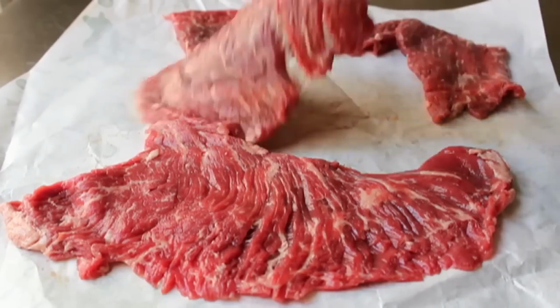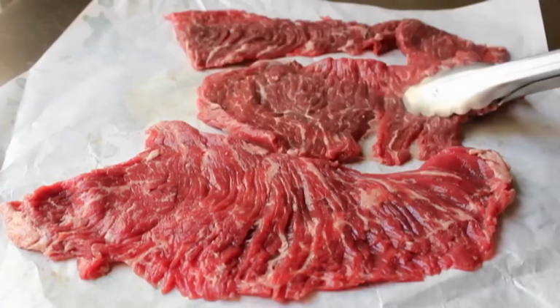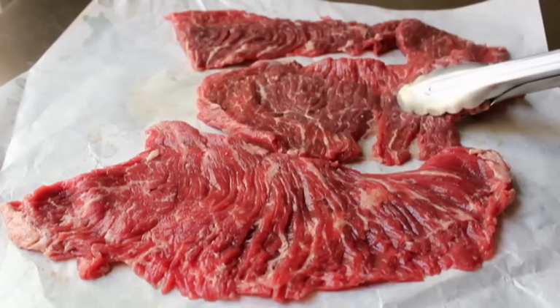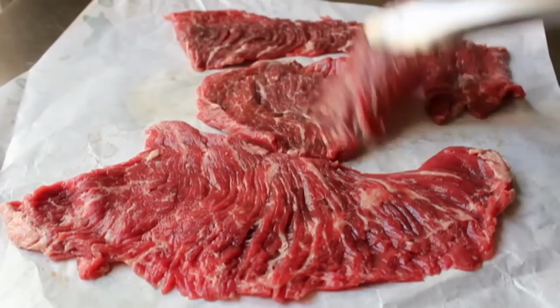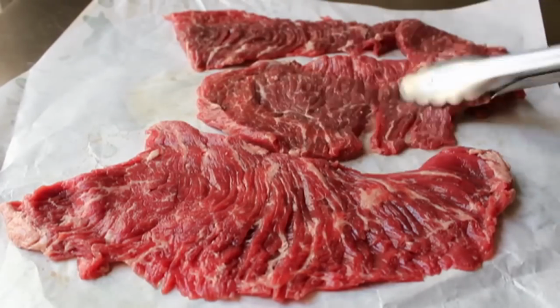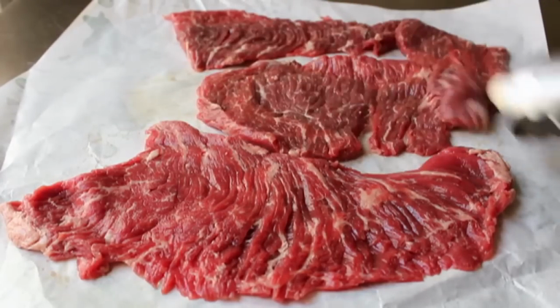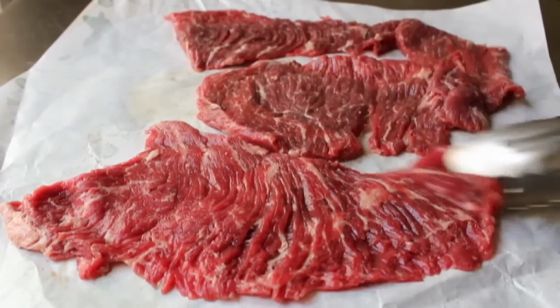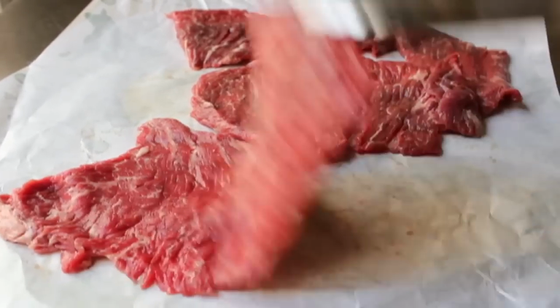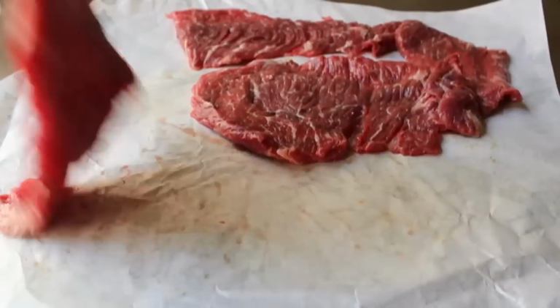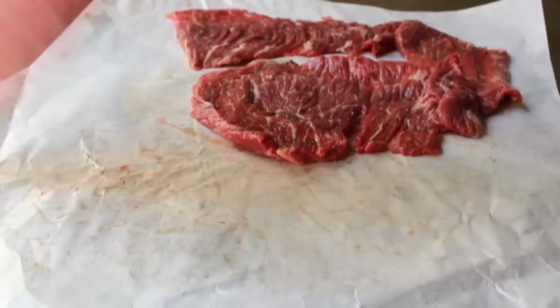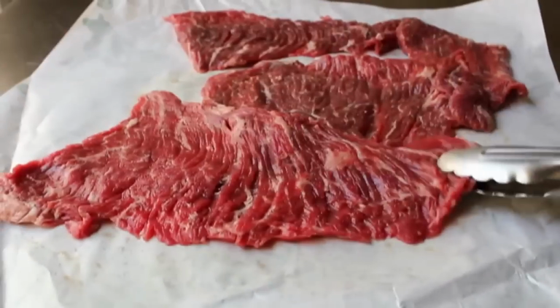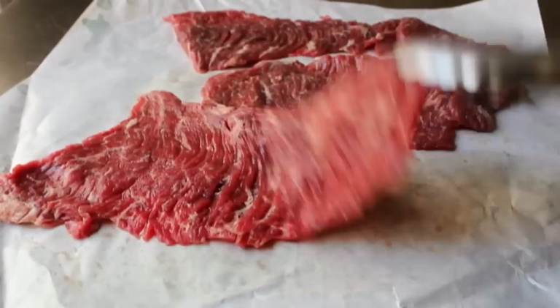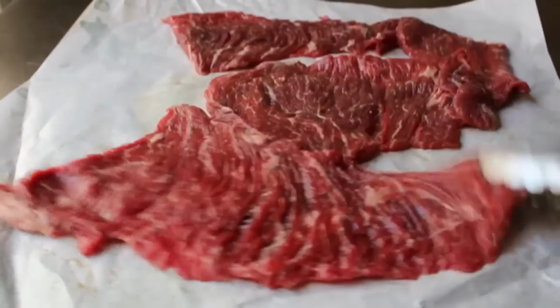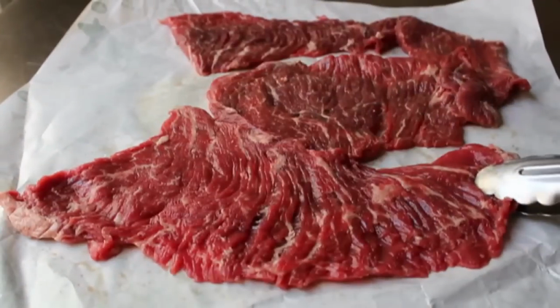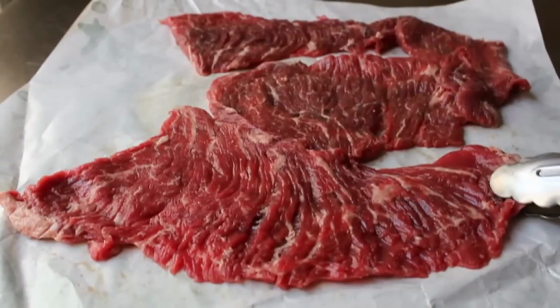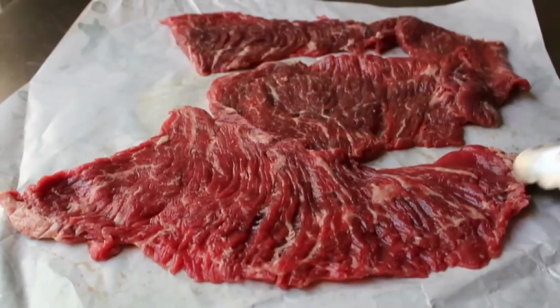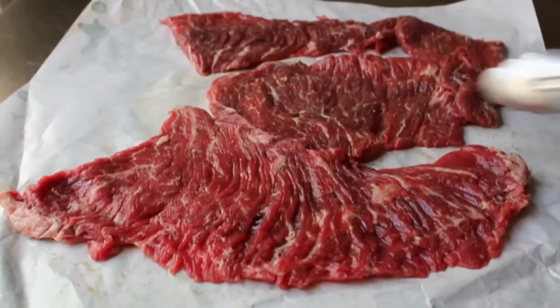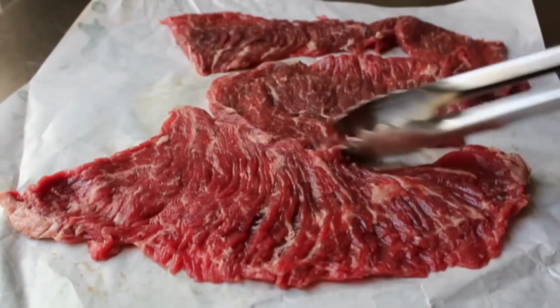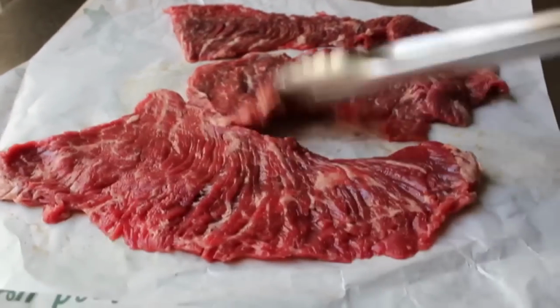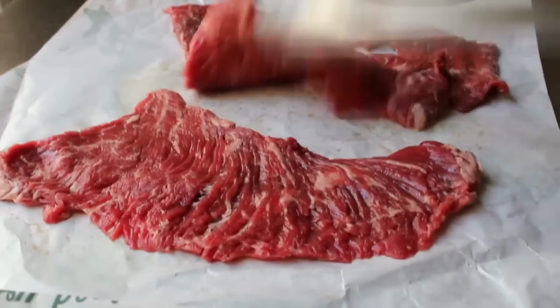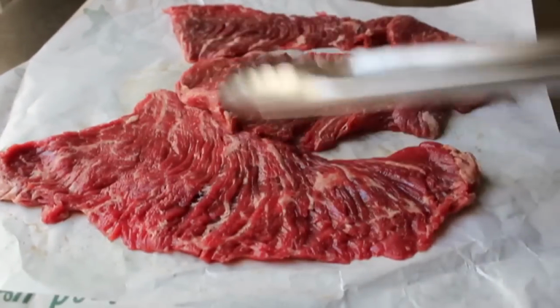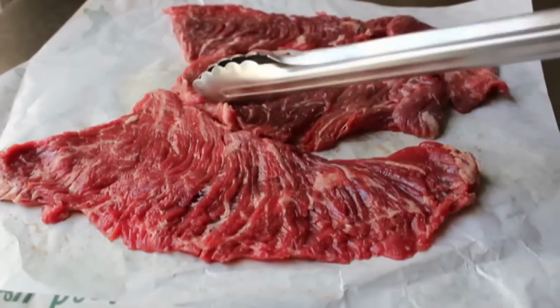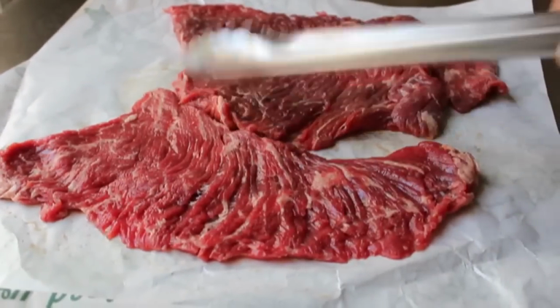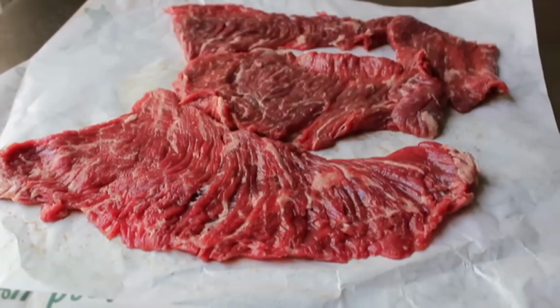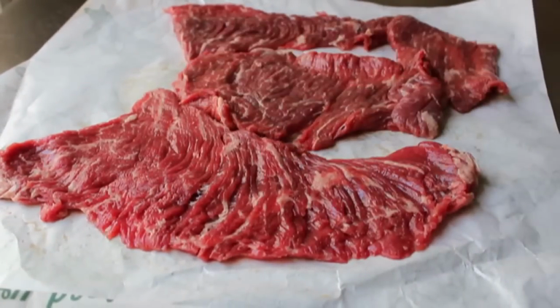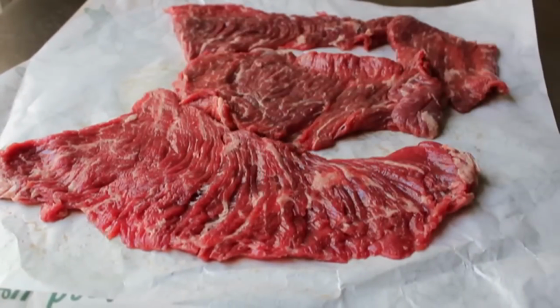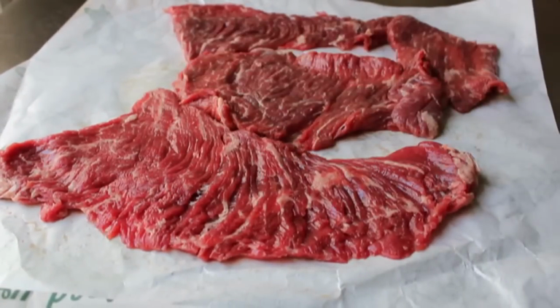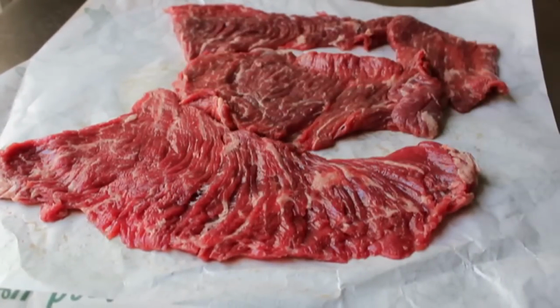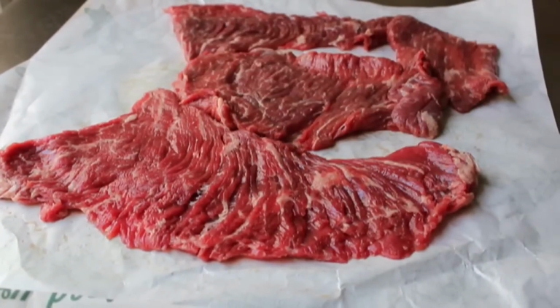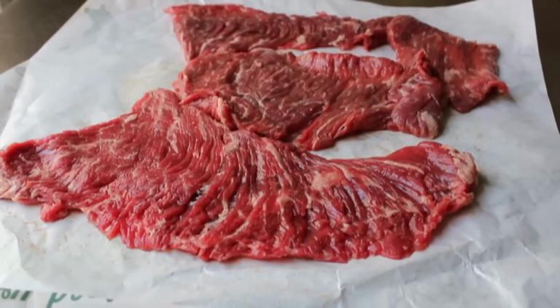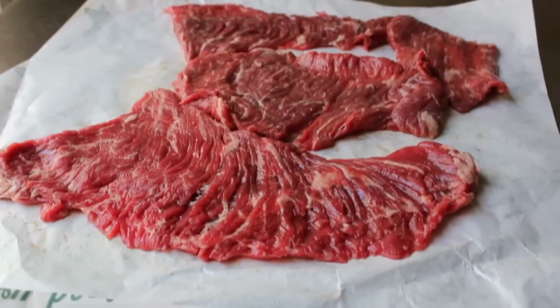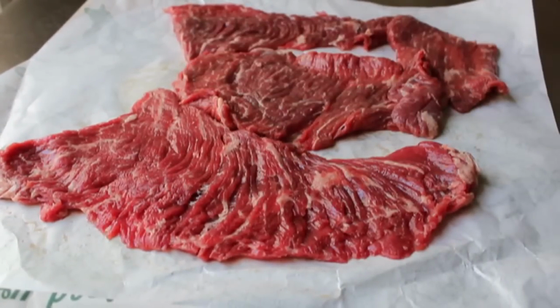By the way, the main purpose of this video is not to learn a recipe but simply to point out the existence of flat meat. But I'm going to turn mine into a very simple, very delicious Asian-style salad.